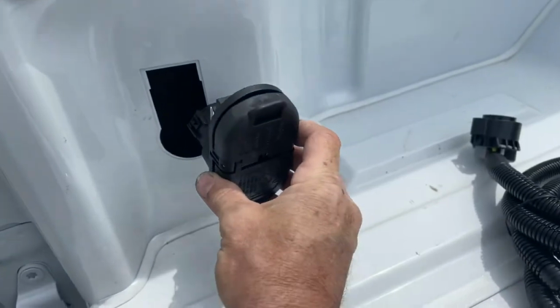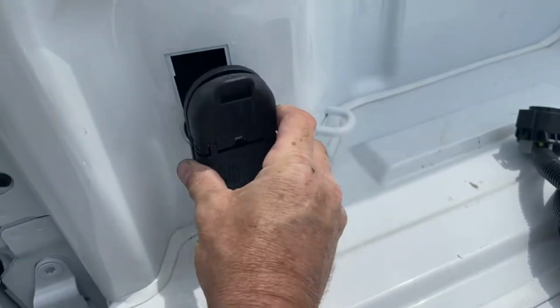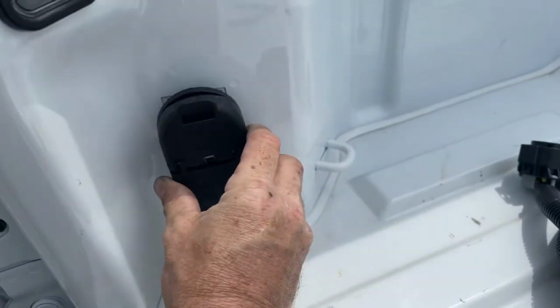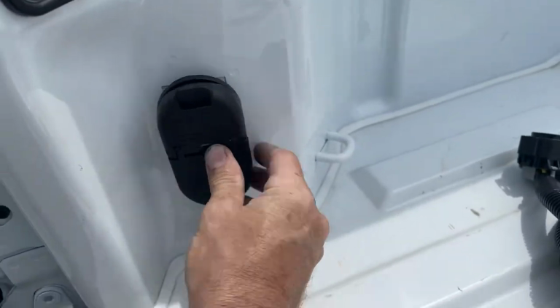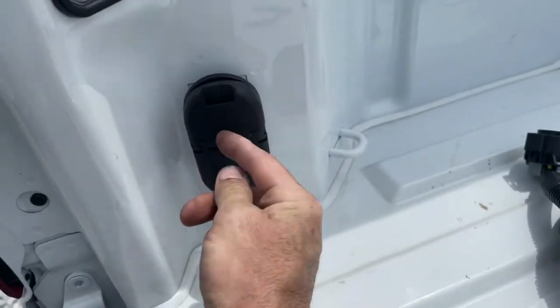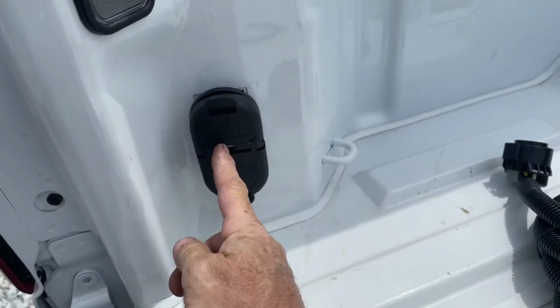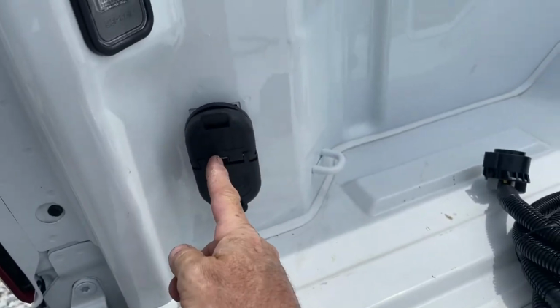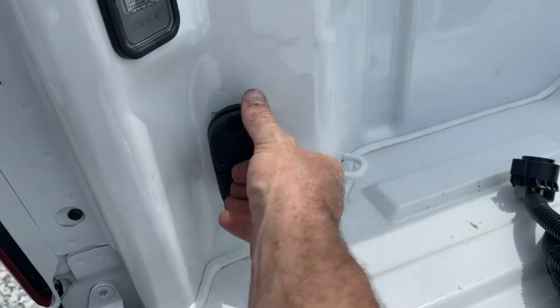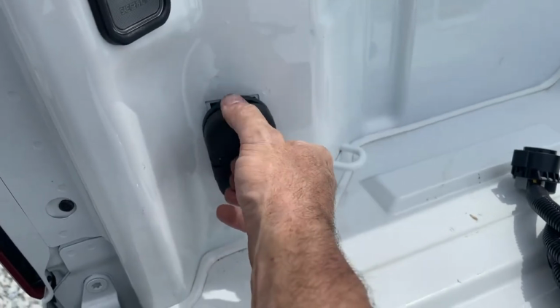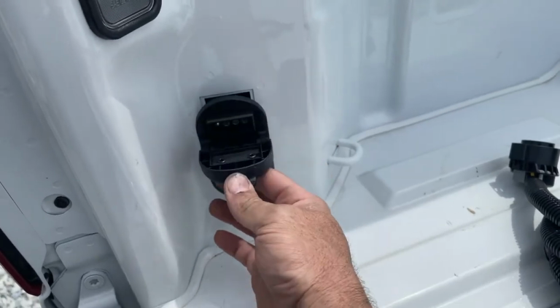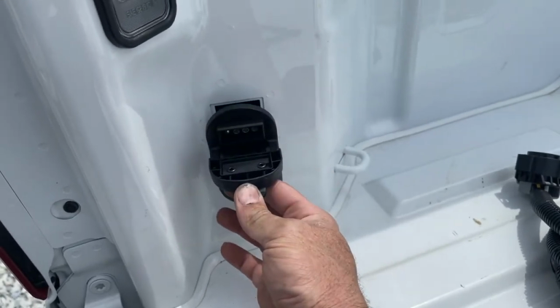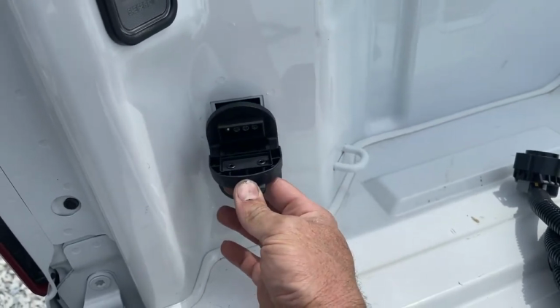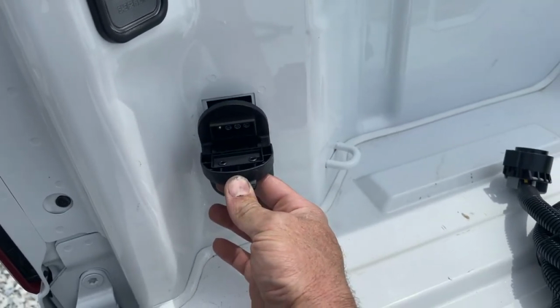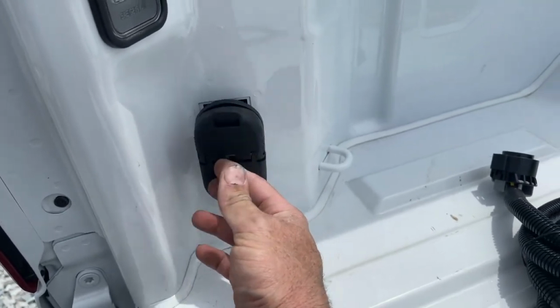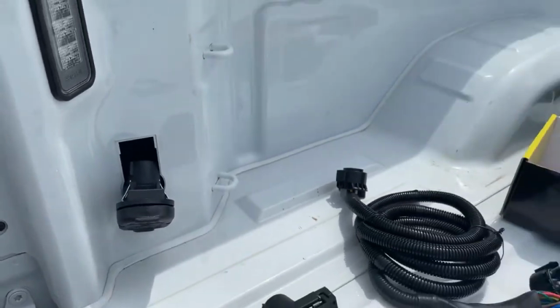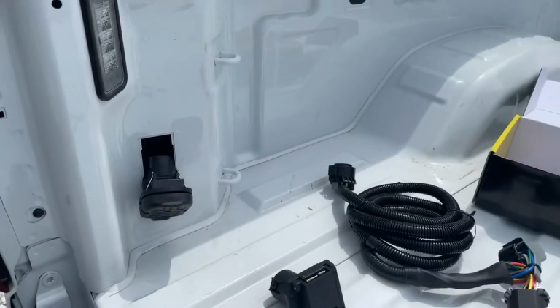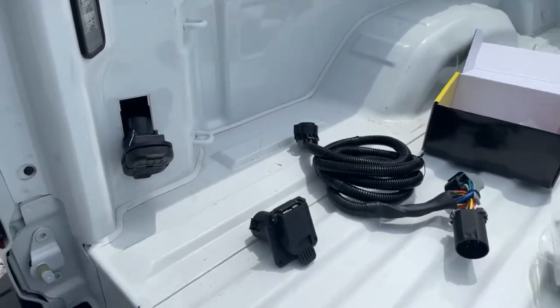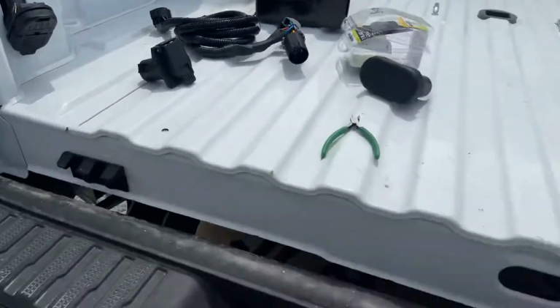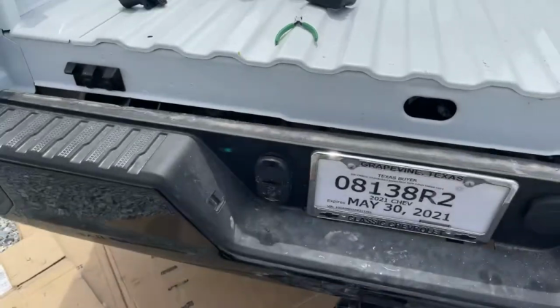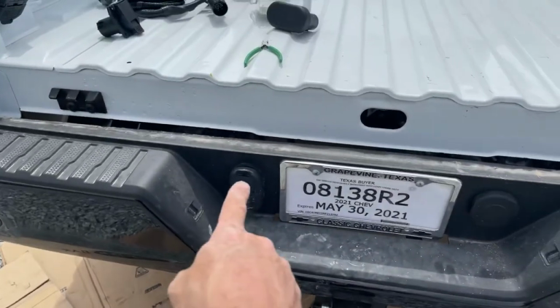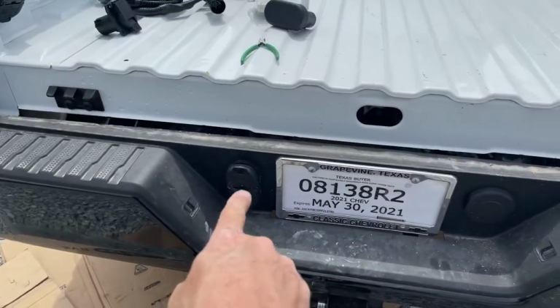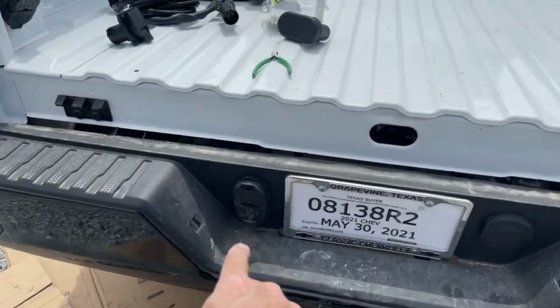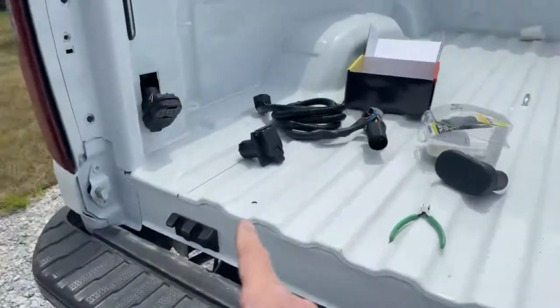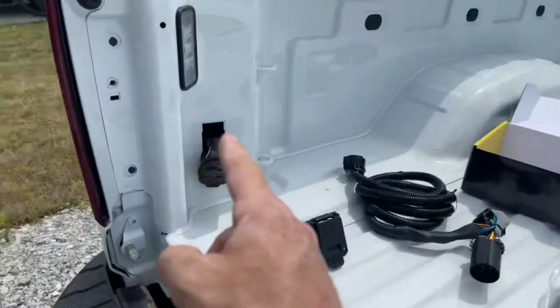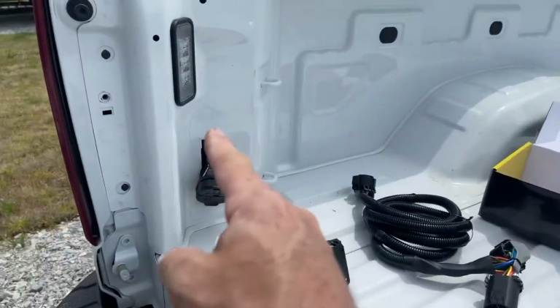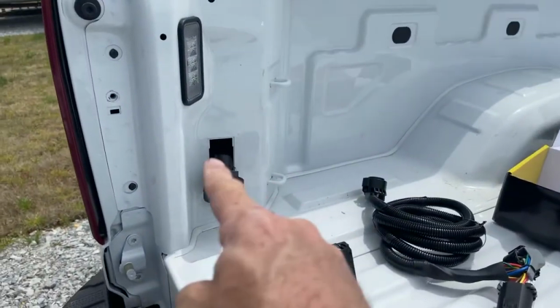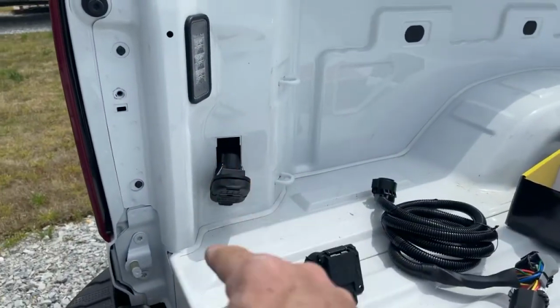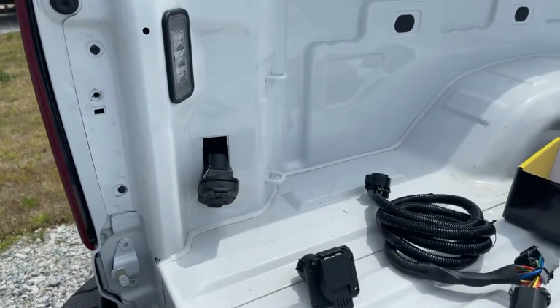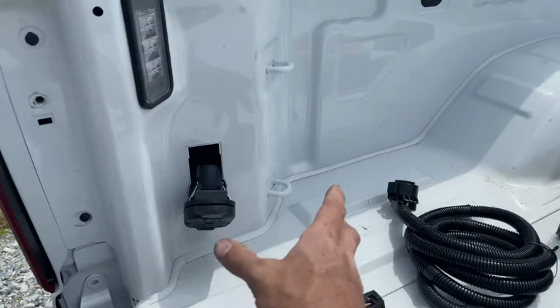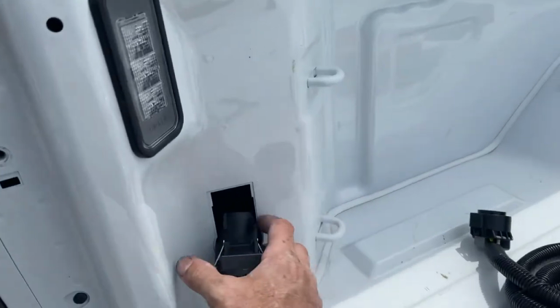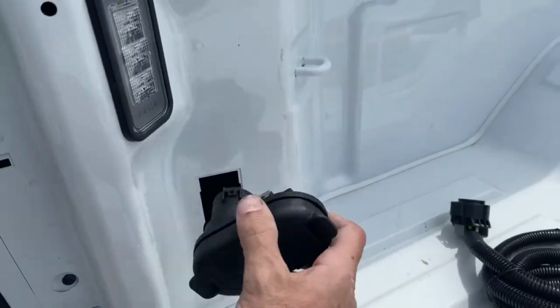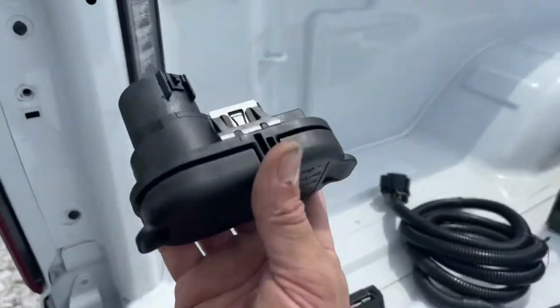You put that in there to seal up the hole — but why would you ever need a 4-way wiring plug in the bed of the truck? The only place you're ever going to need a 4-way is back here at the bumper. So why General Motors is putting that massive cutout in the back just so that you can use the same plug that they put on the back is crazy.